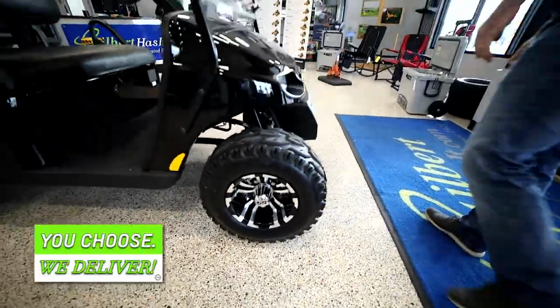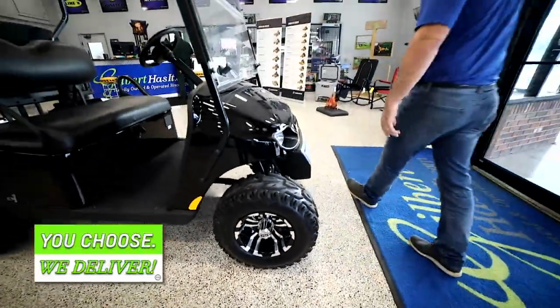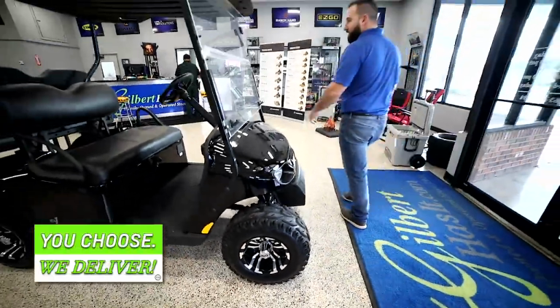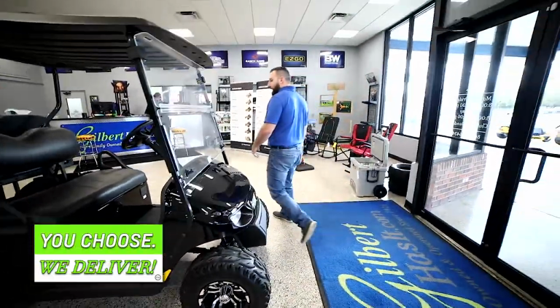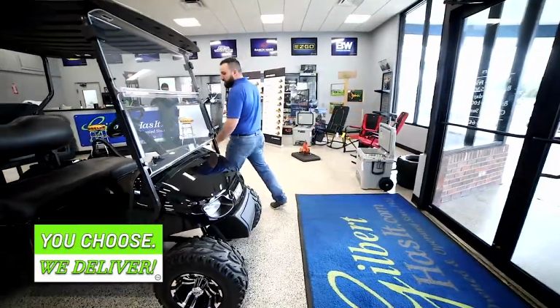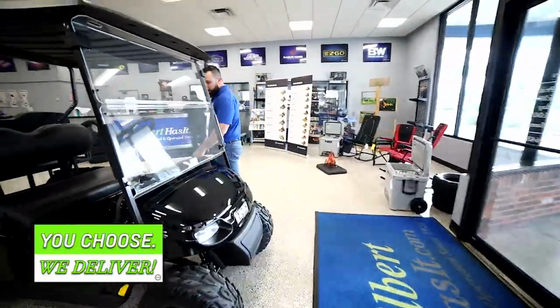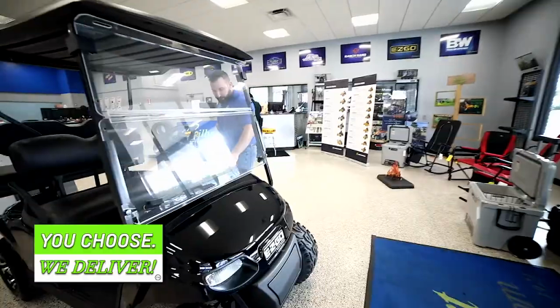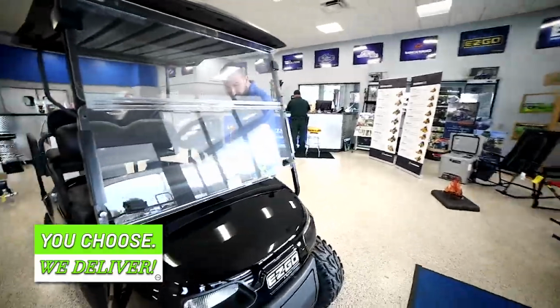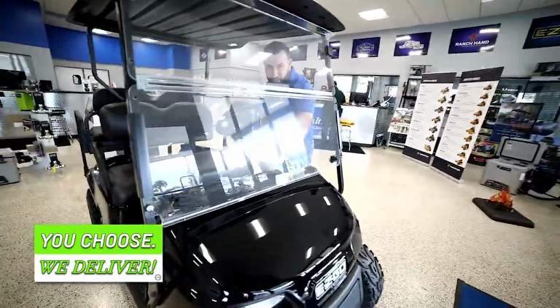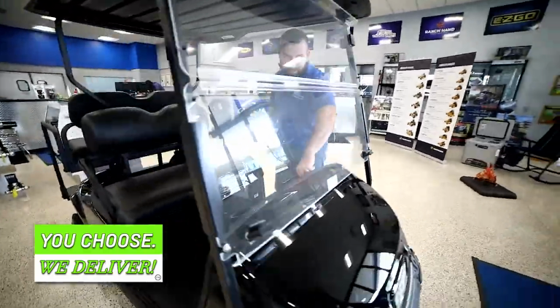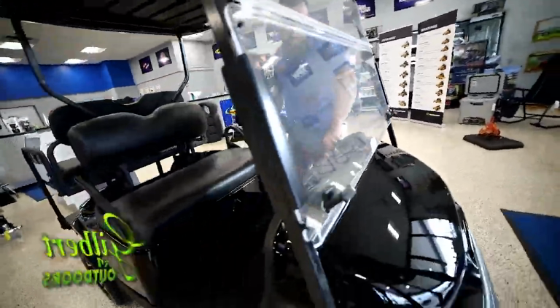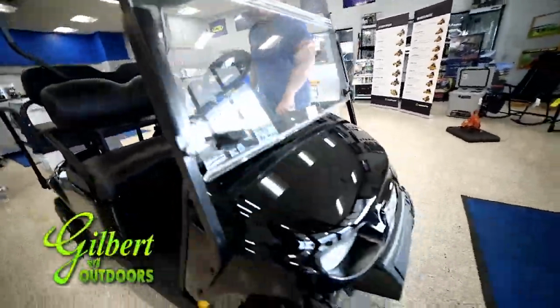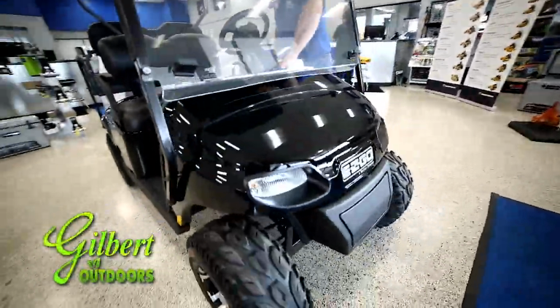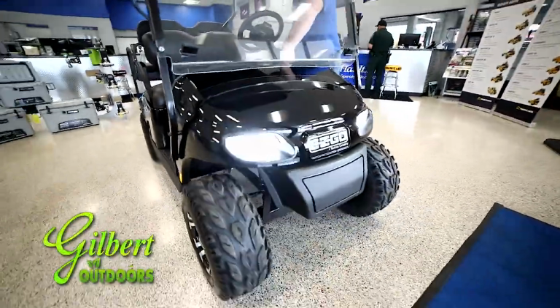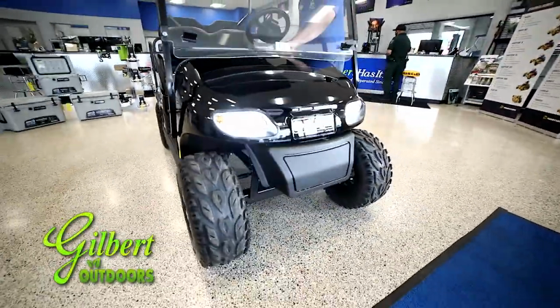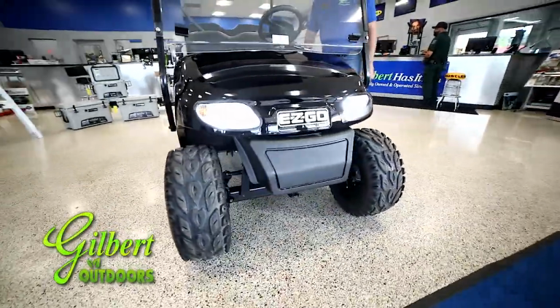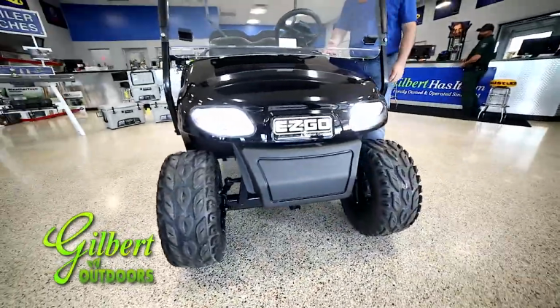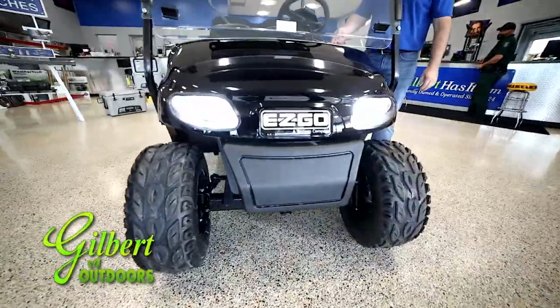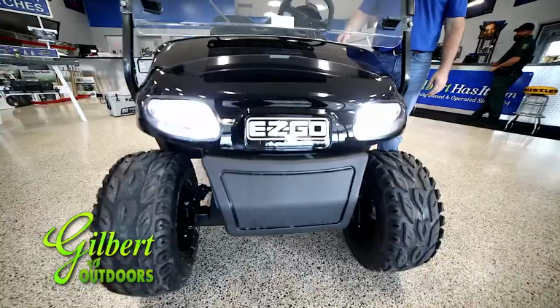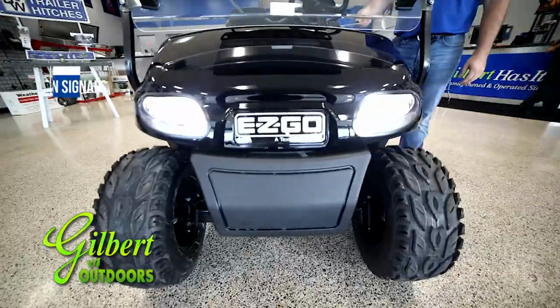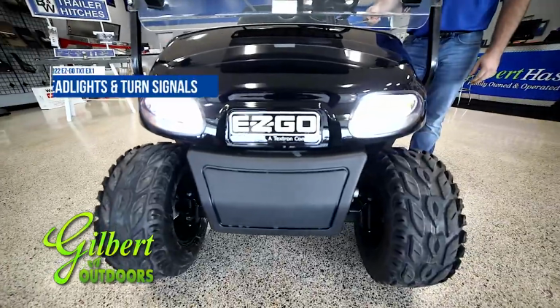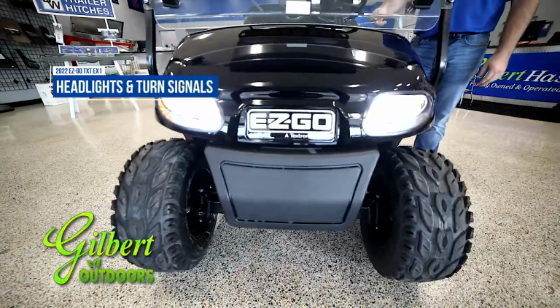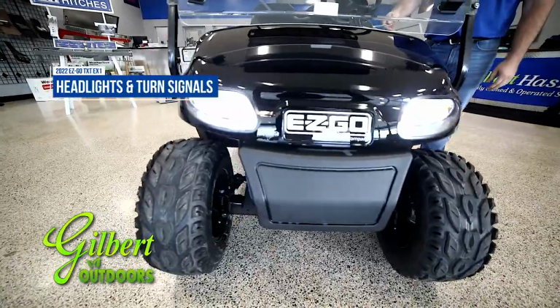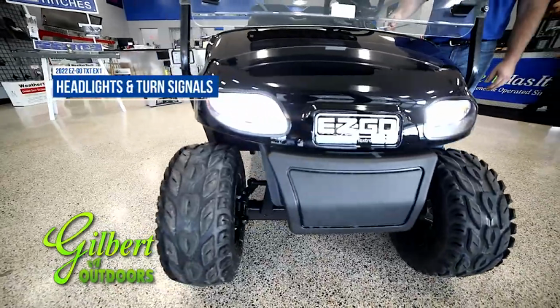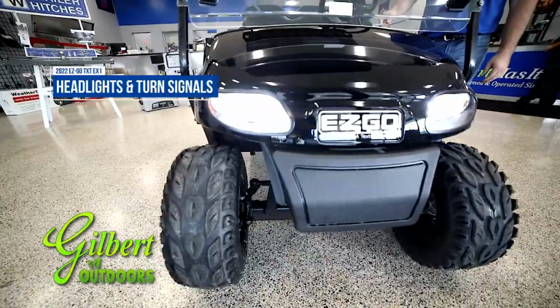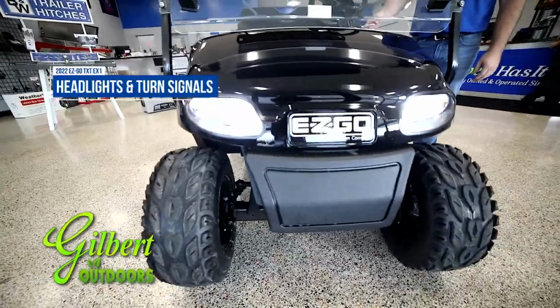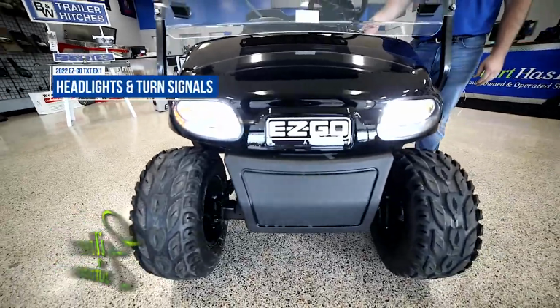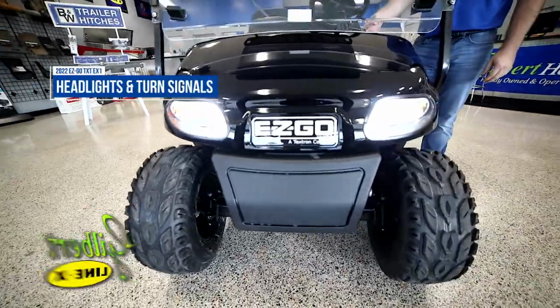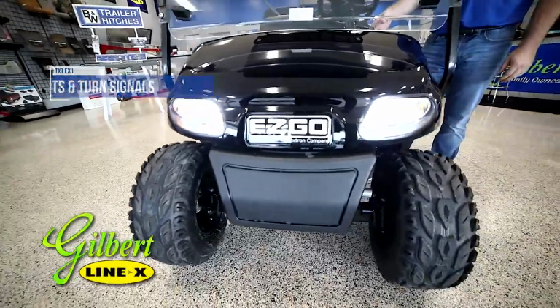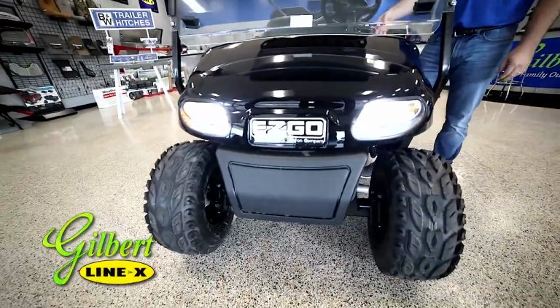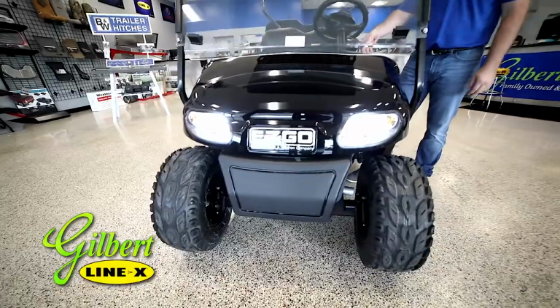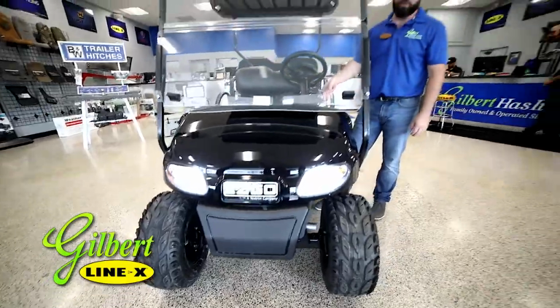Another cool feature this cart has — some nice fancy headlights, also with working turn signals. That's right, turn signals on a golf cart.